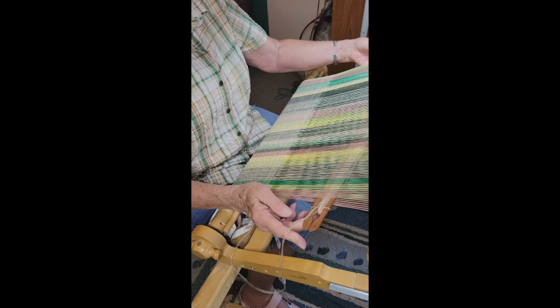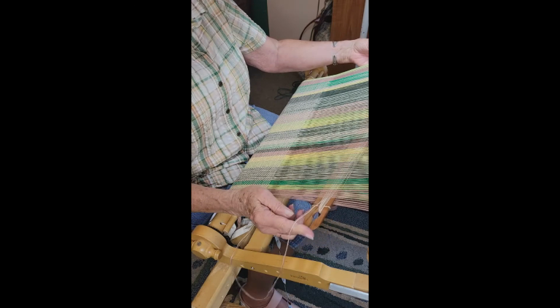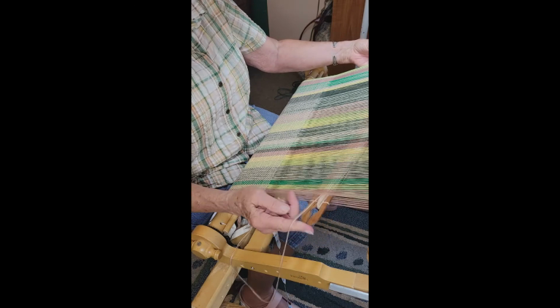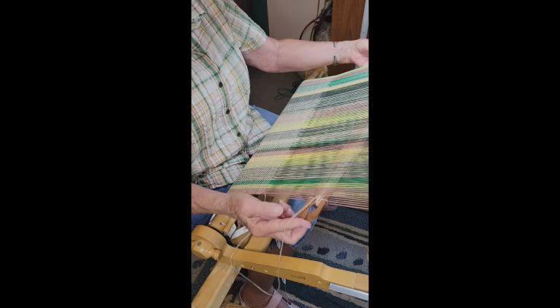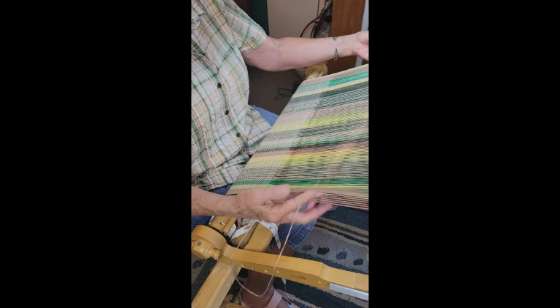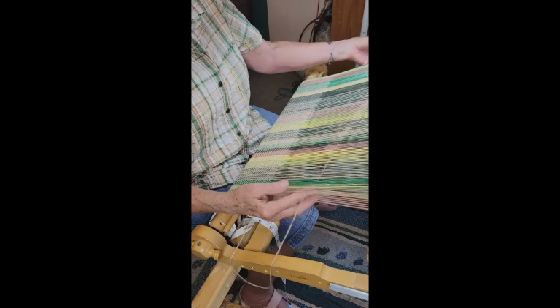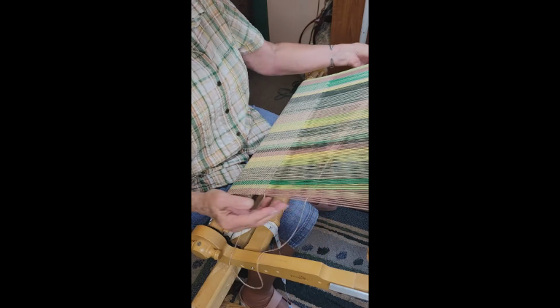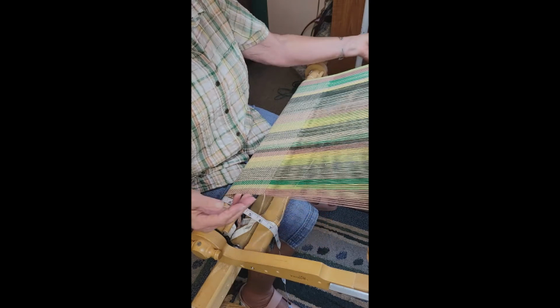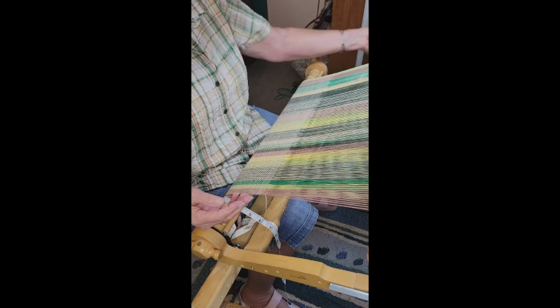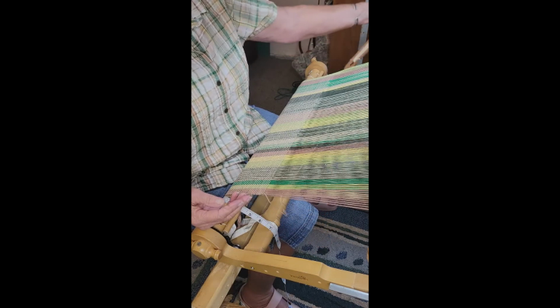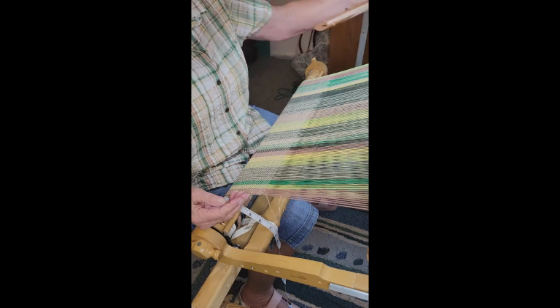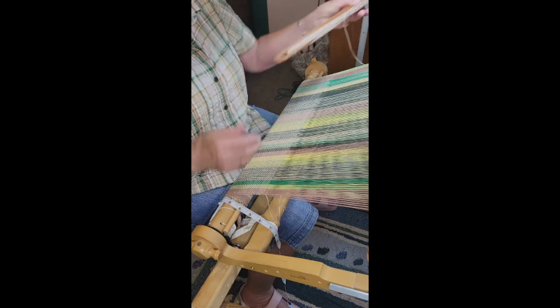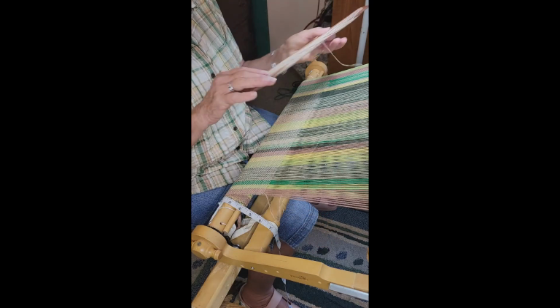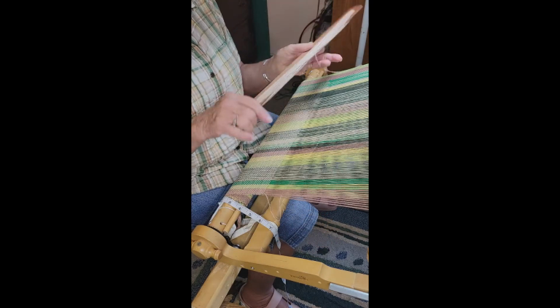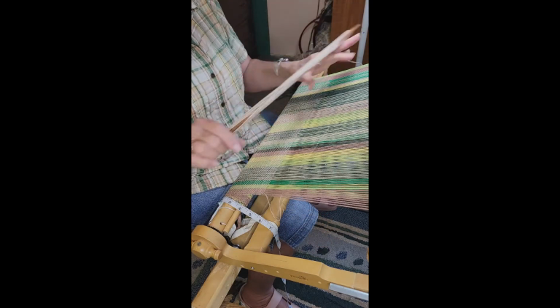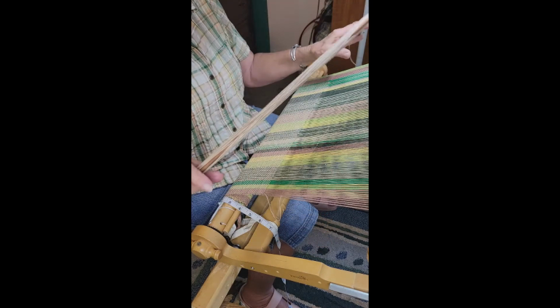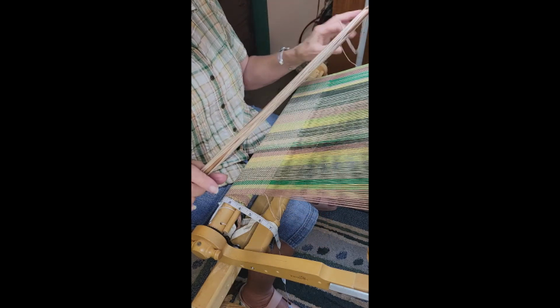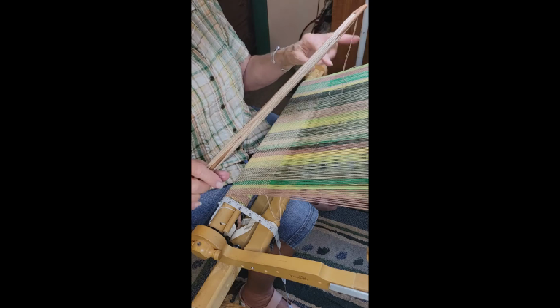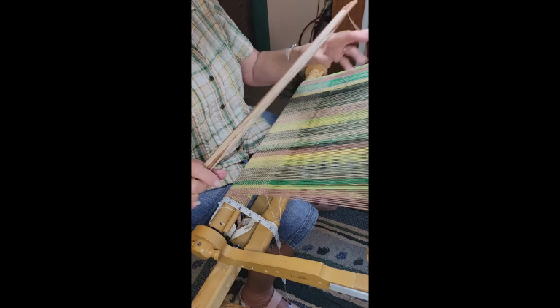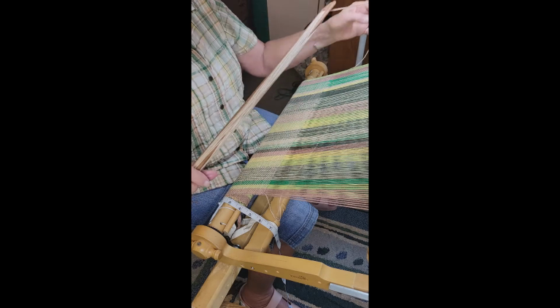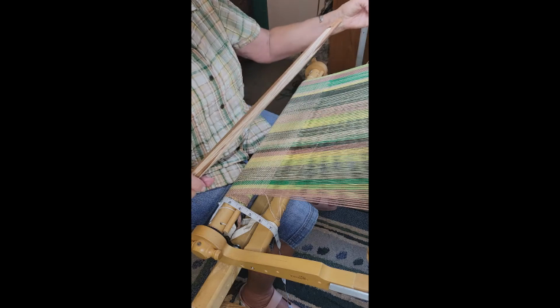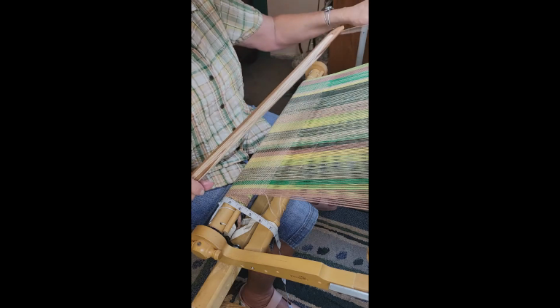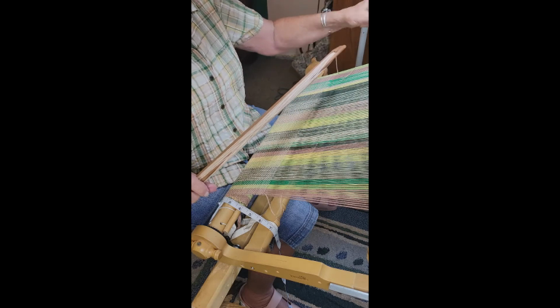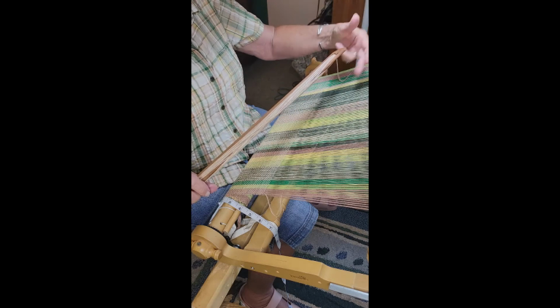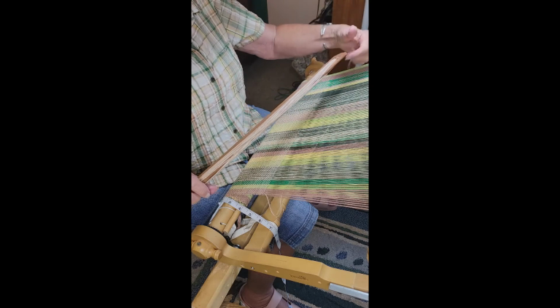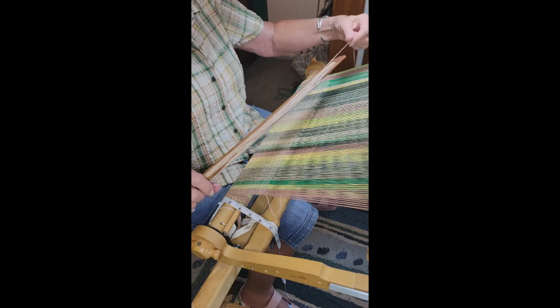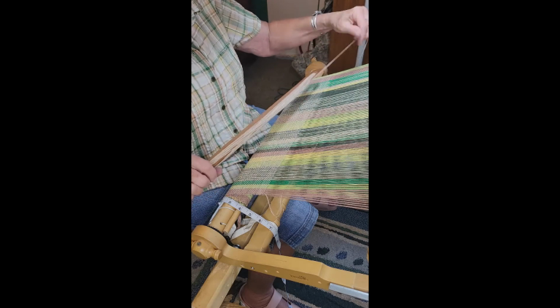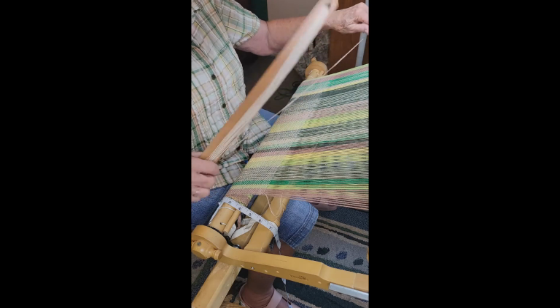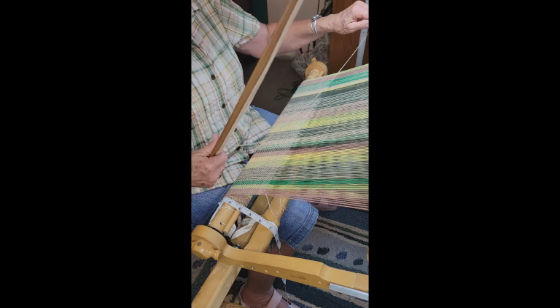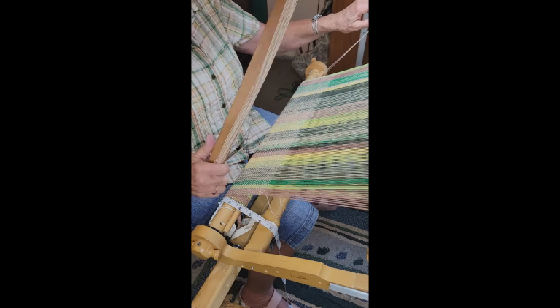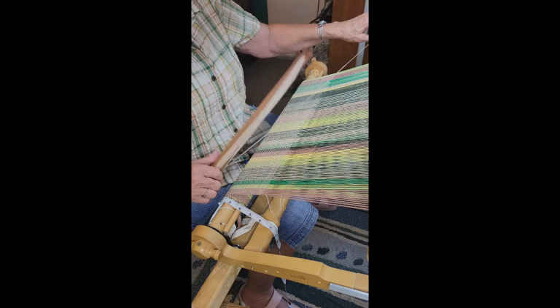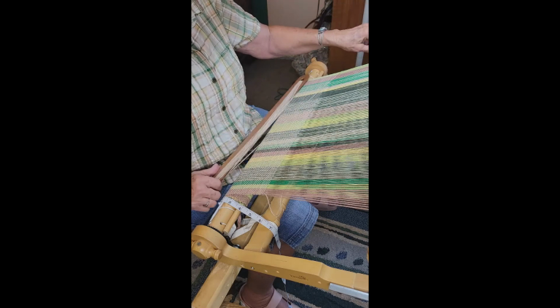This is called a shuttle. There are different kinds of shuttles depending upon the loom. This one is called a stick shuttle.